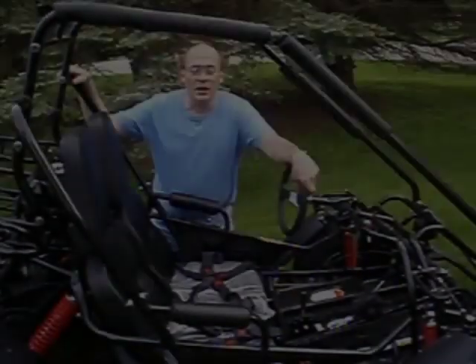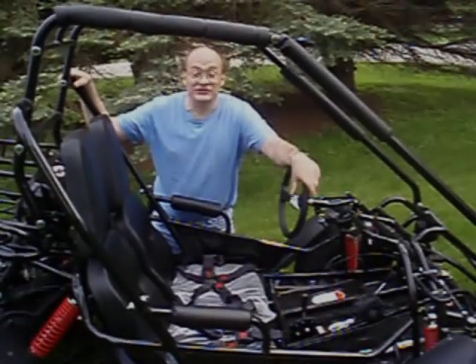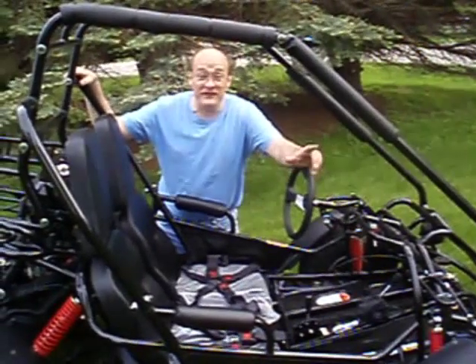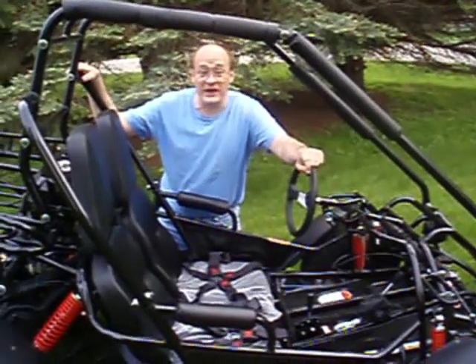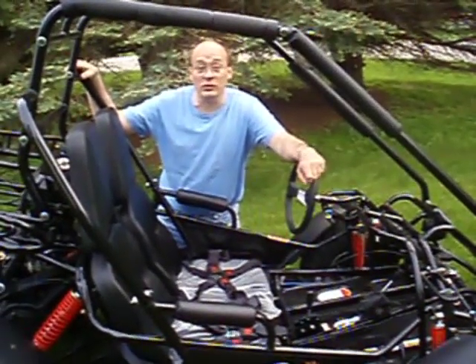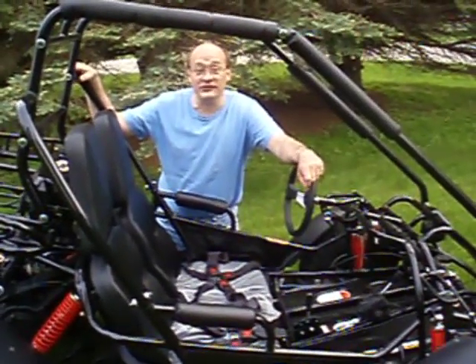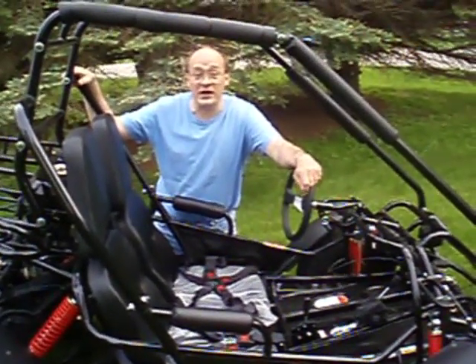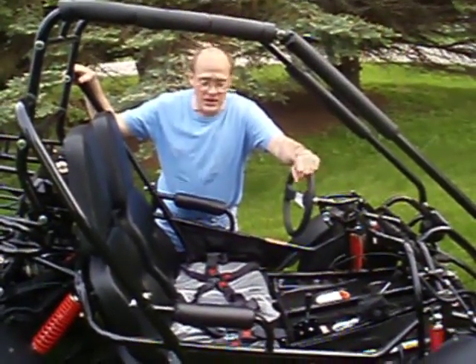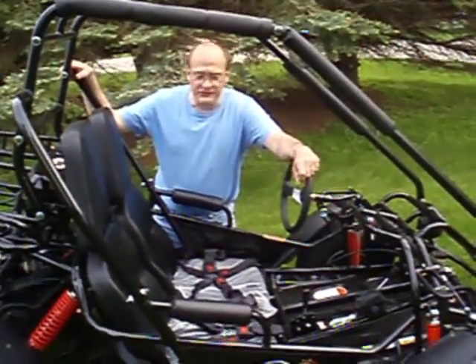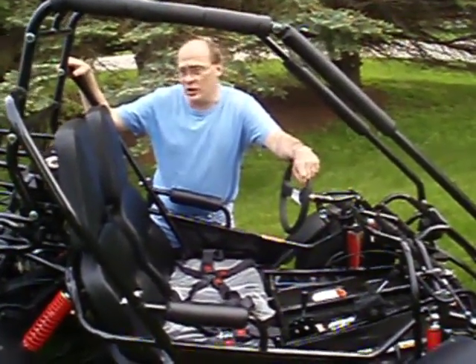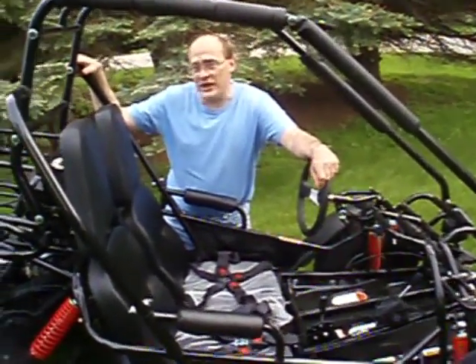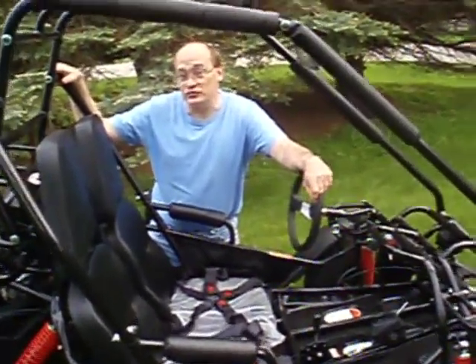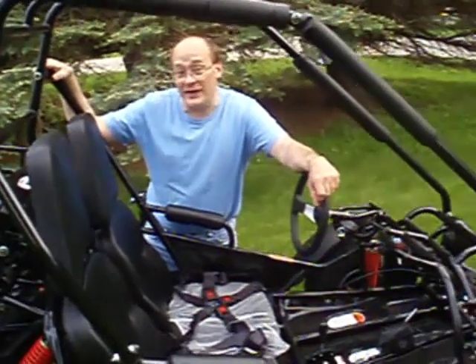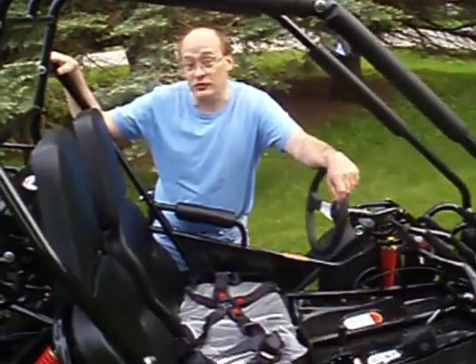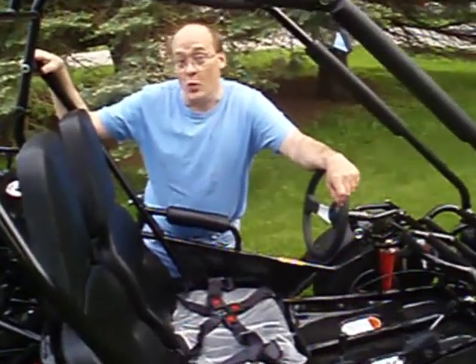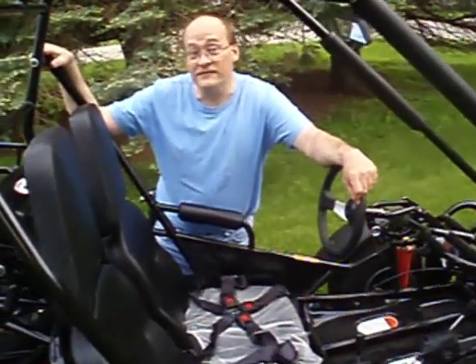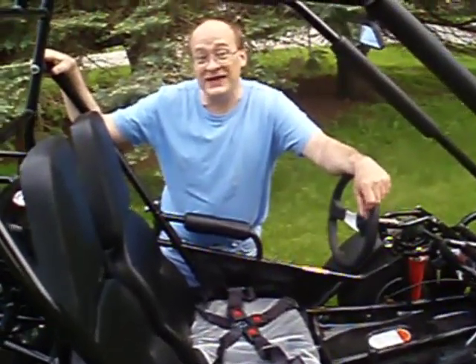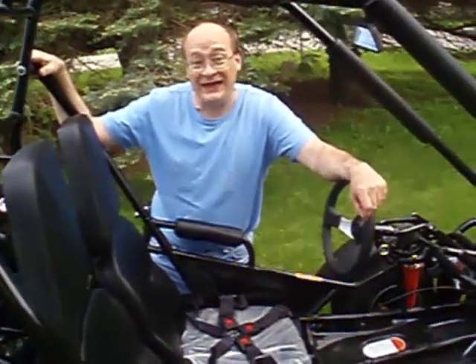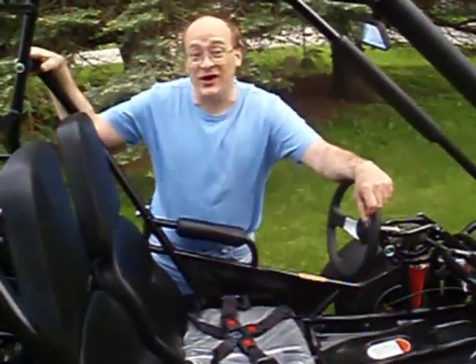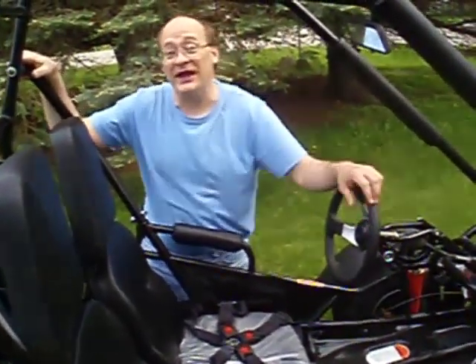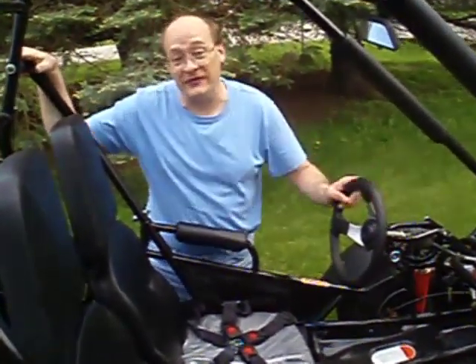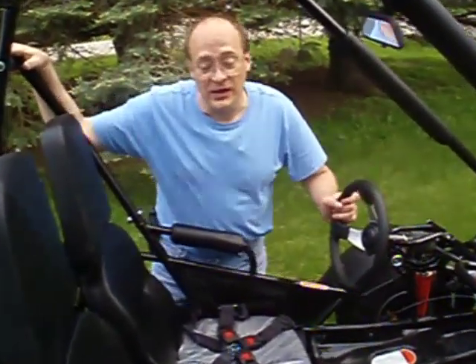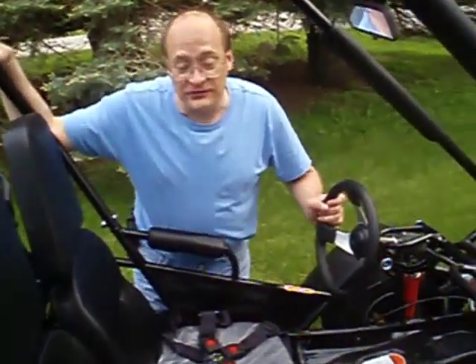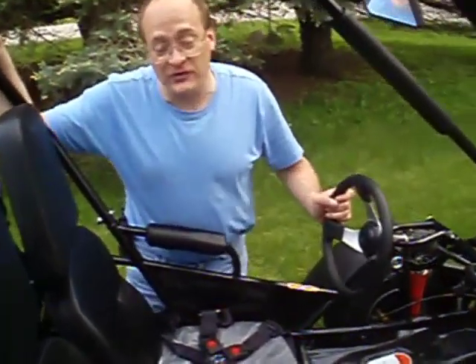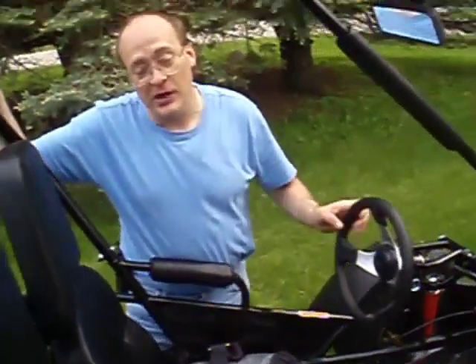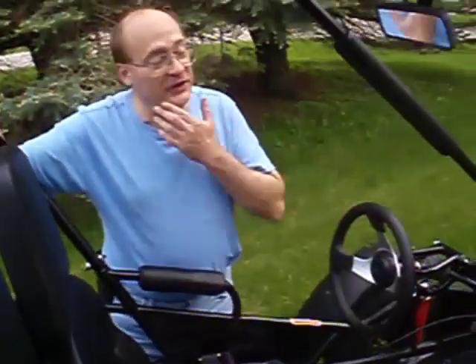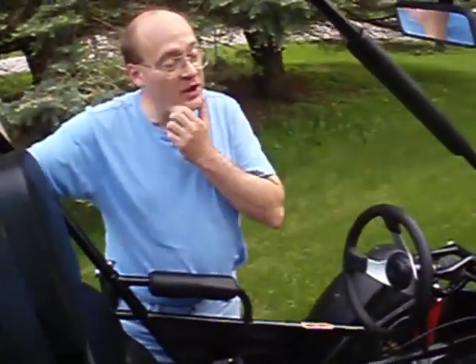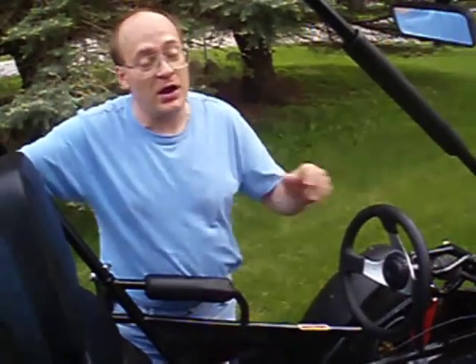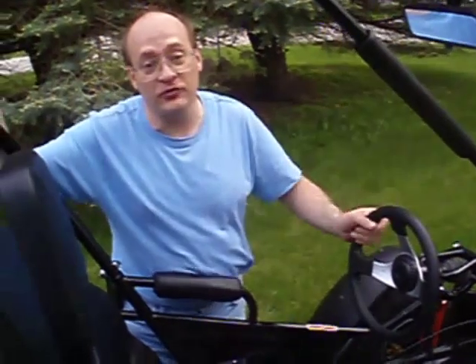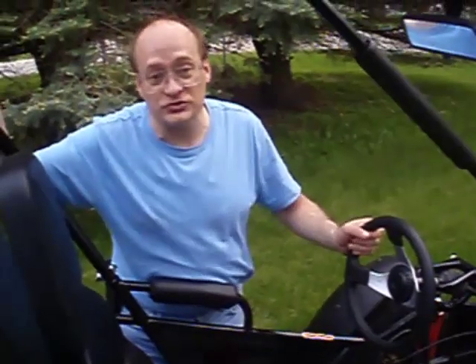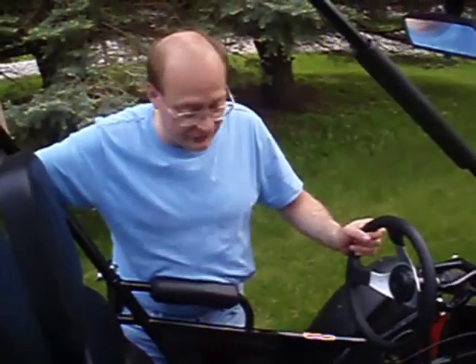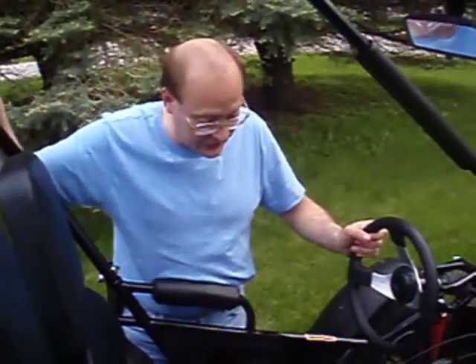Hi, Jeff here from FamilyGoCarts.com. Let's take a look at the Trailmaster 150 XRS — that's X as in X-ray, R as in Roger, S as in Sam.